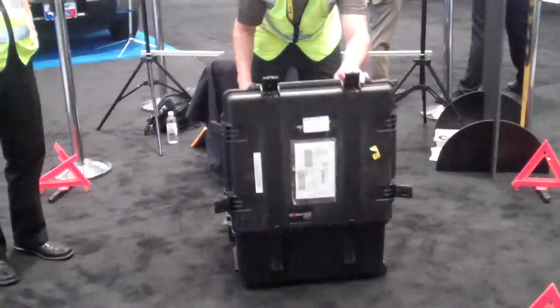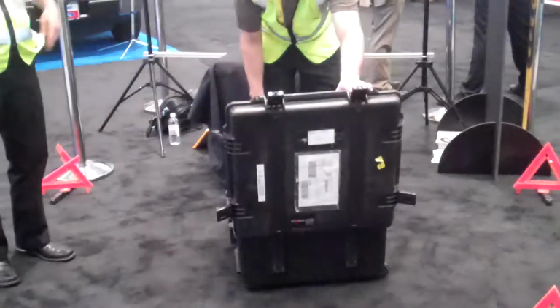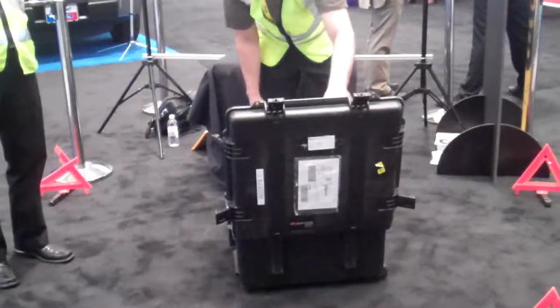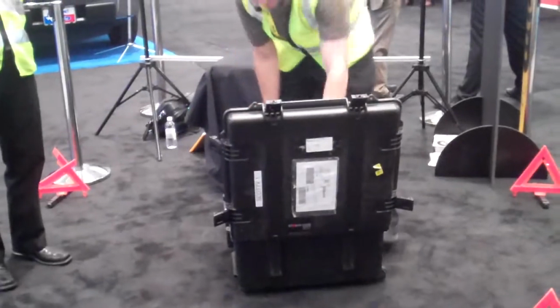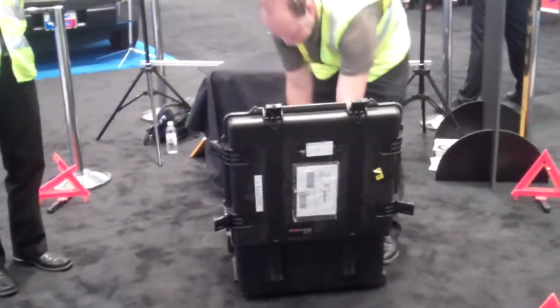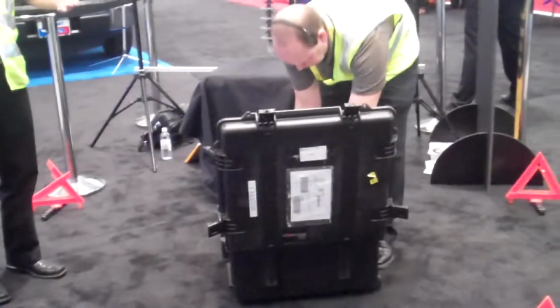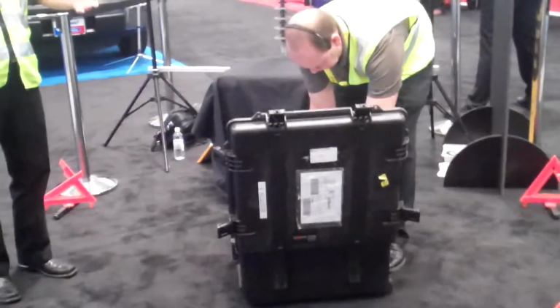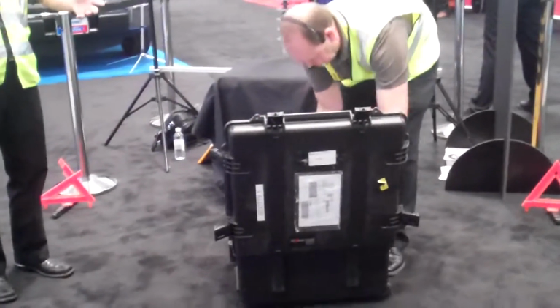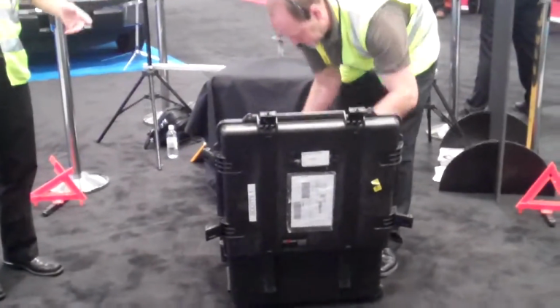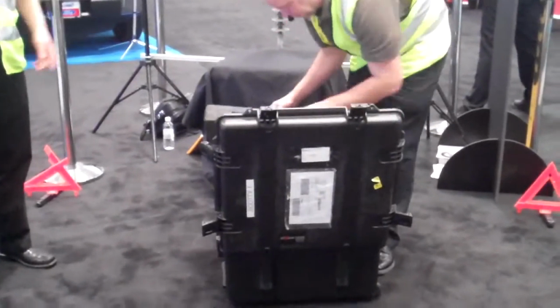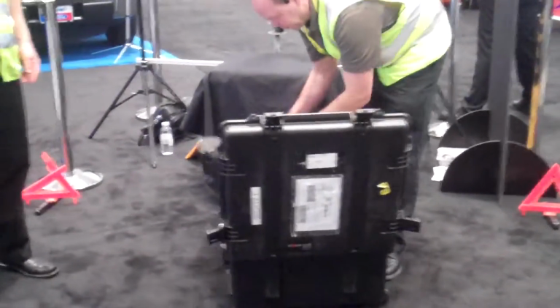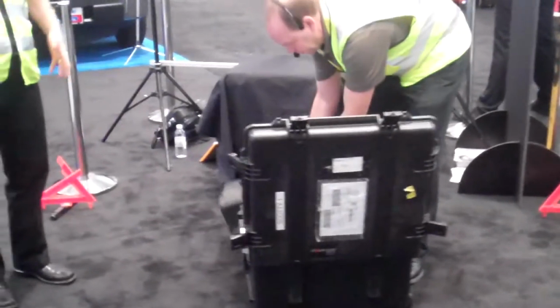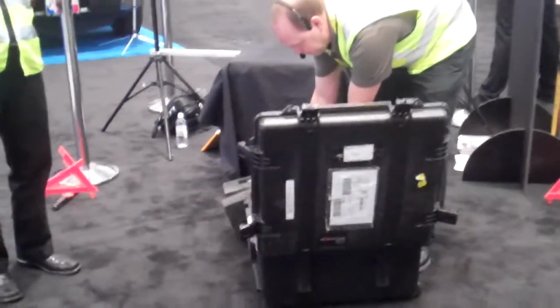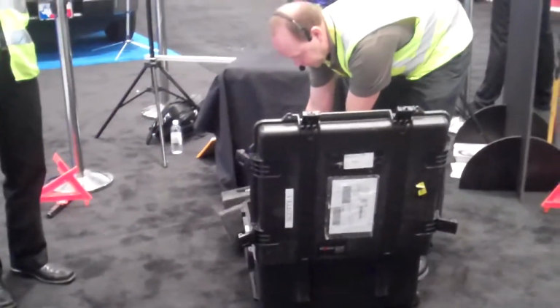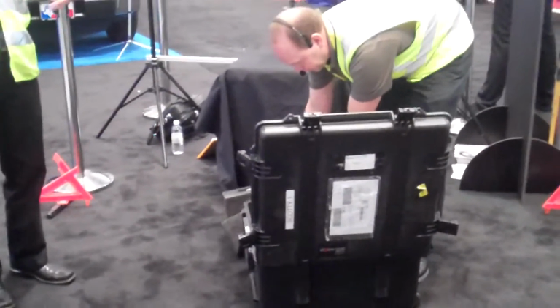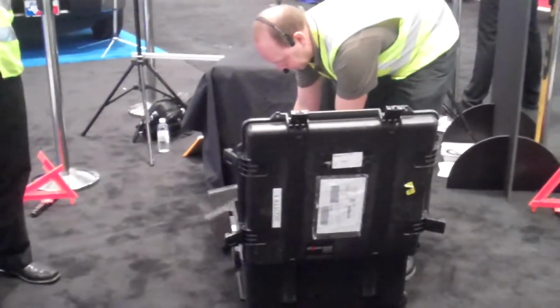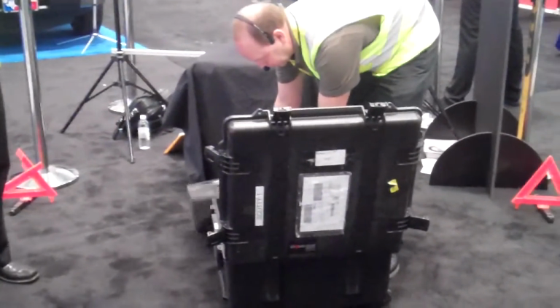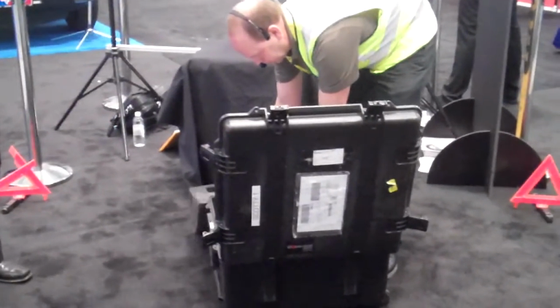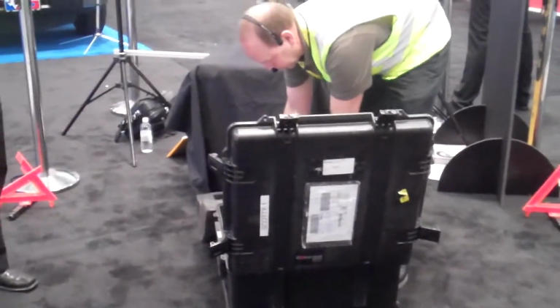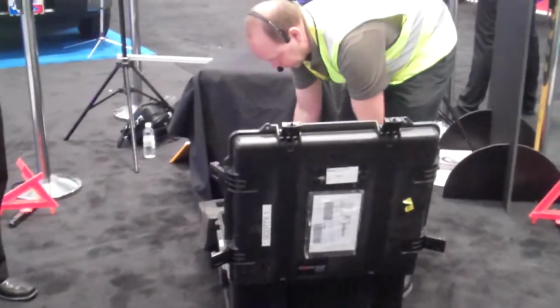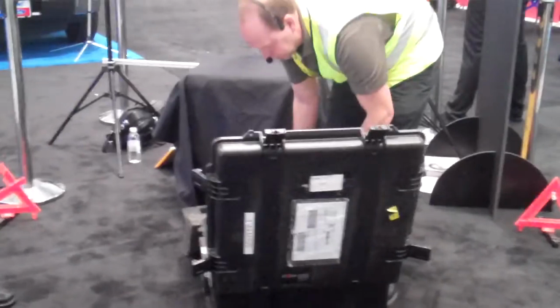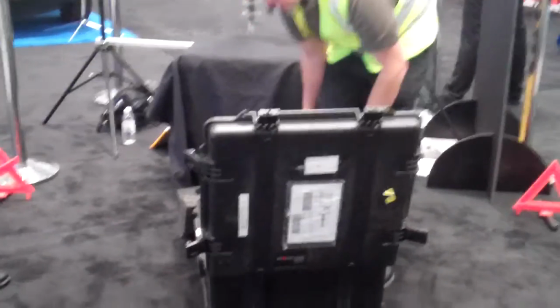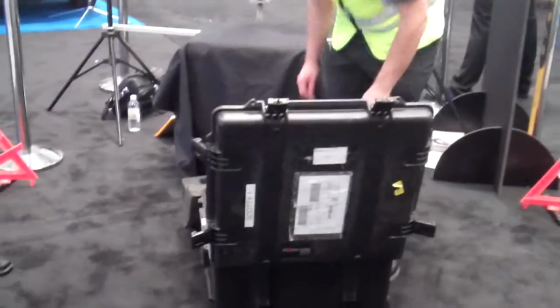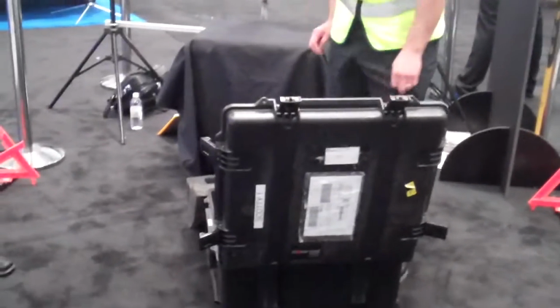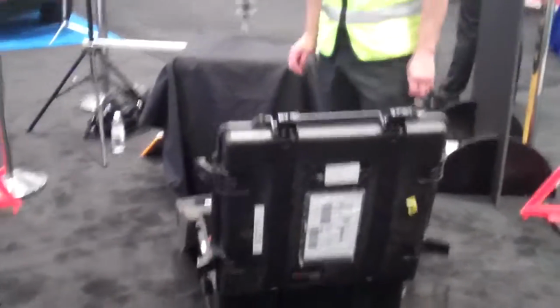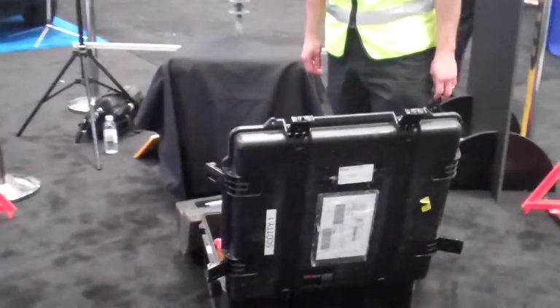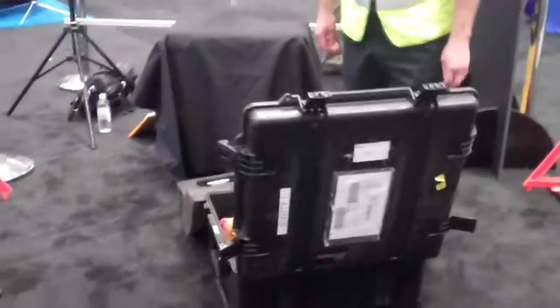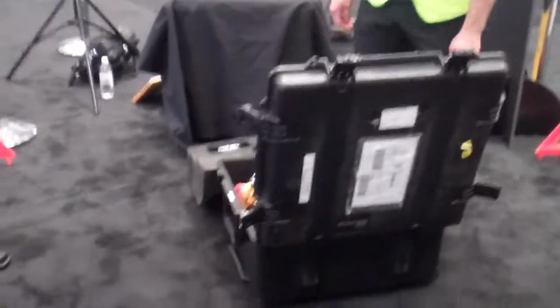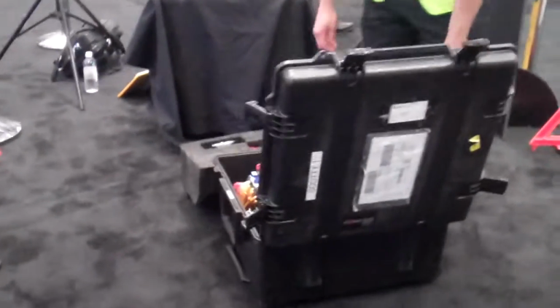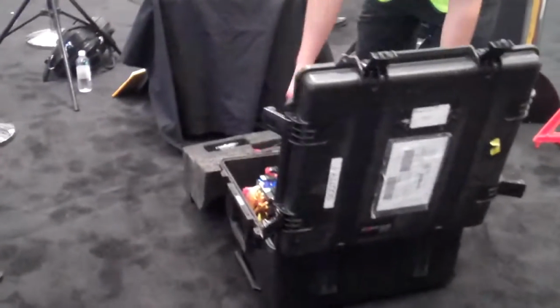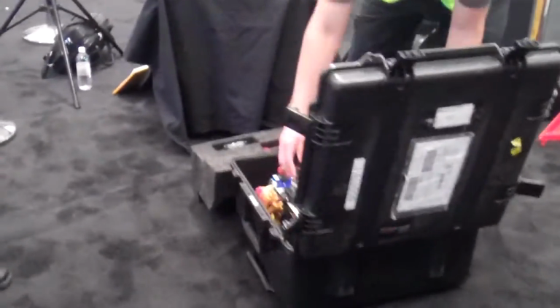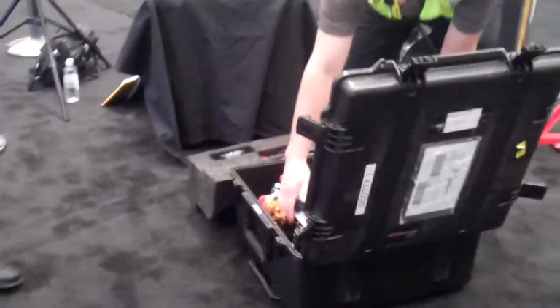As I mentioned, we've got 21 sites around the country. We just haul these cases into the airport, check them underneath the plane, and get to the job site.